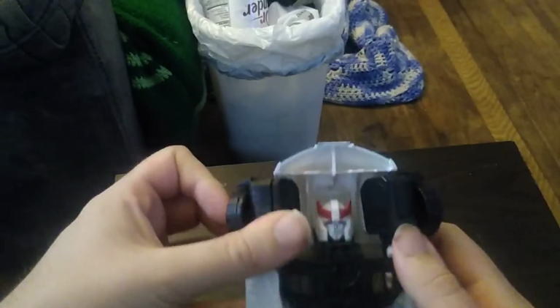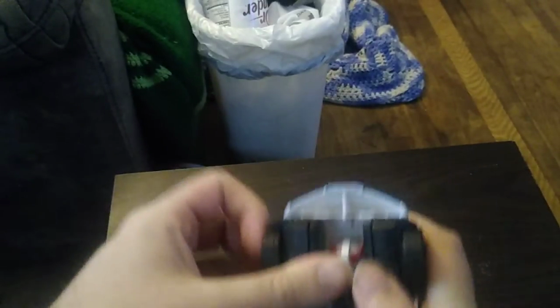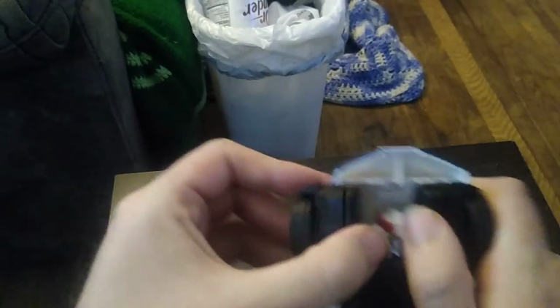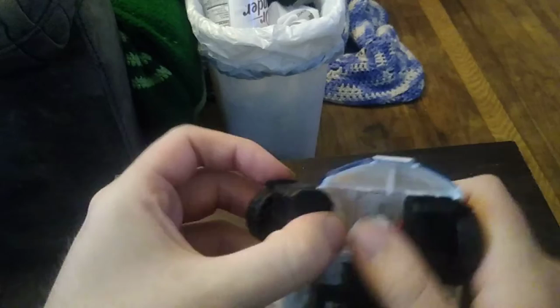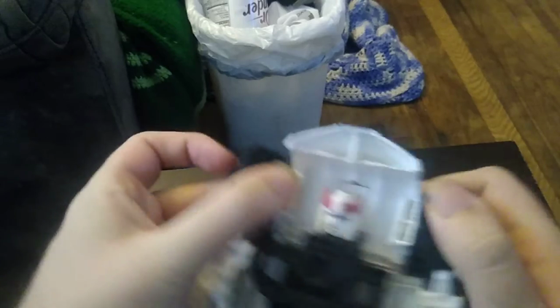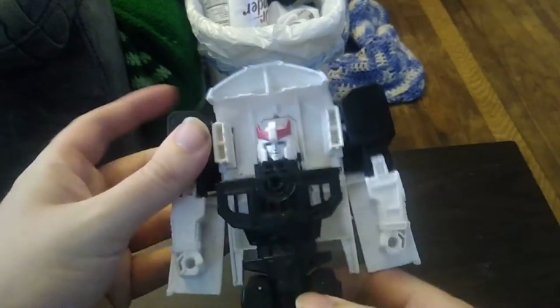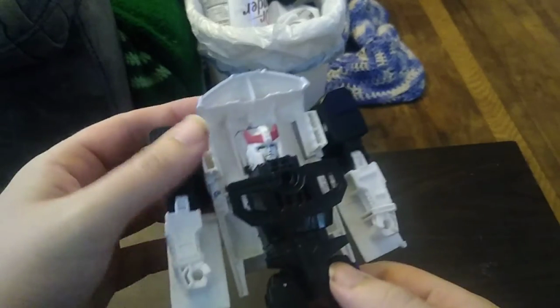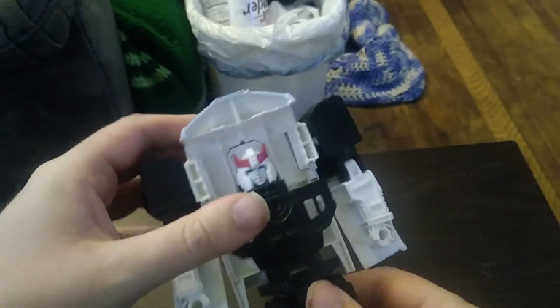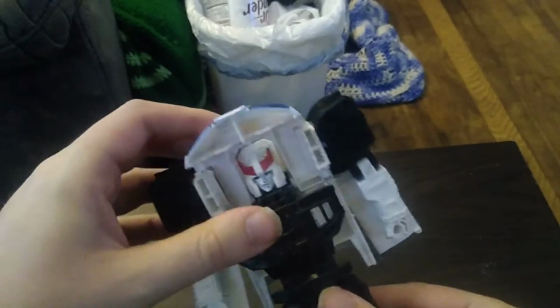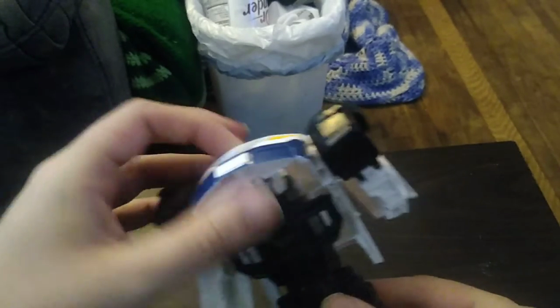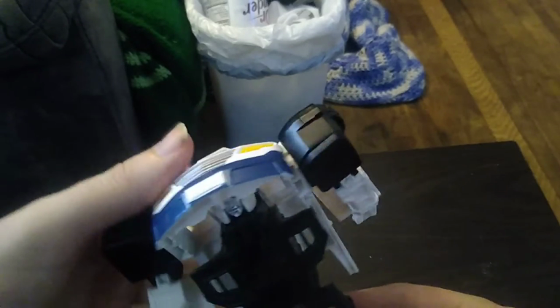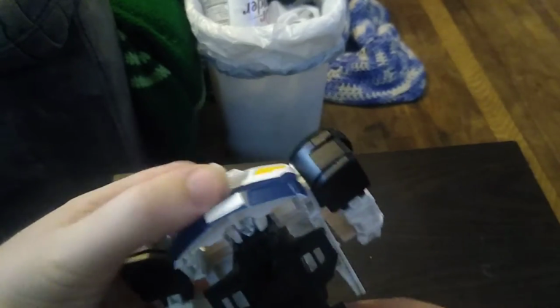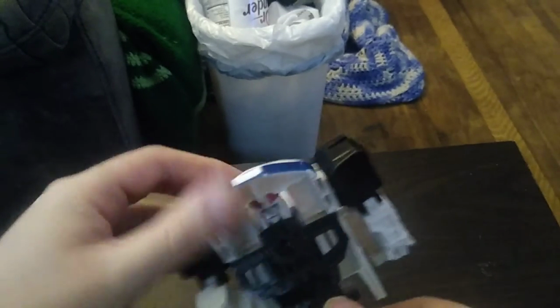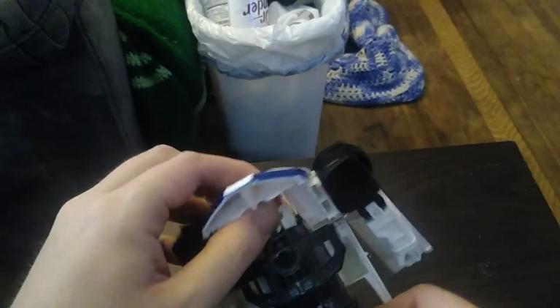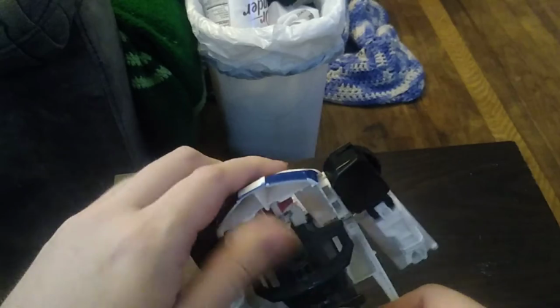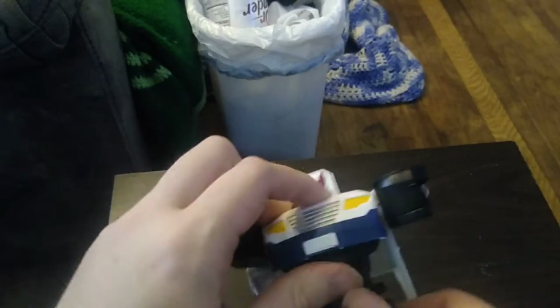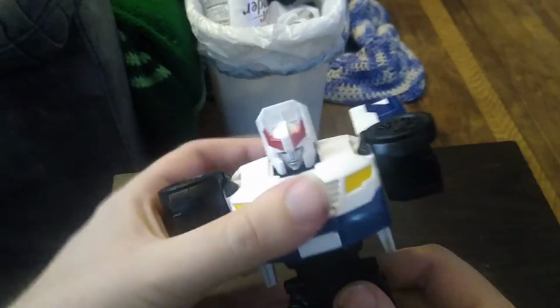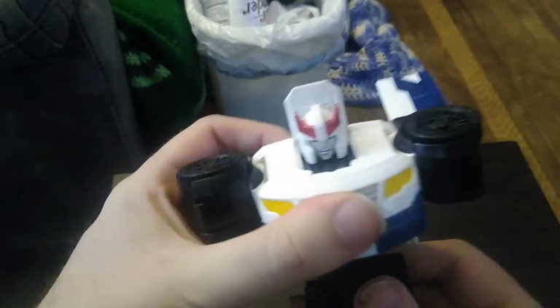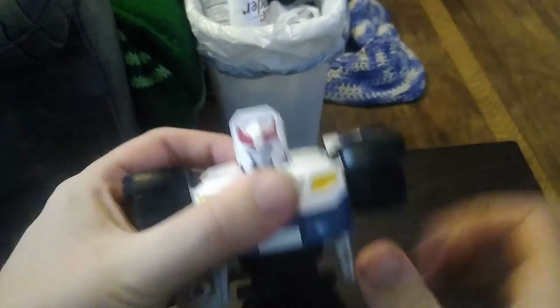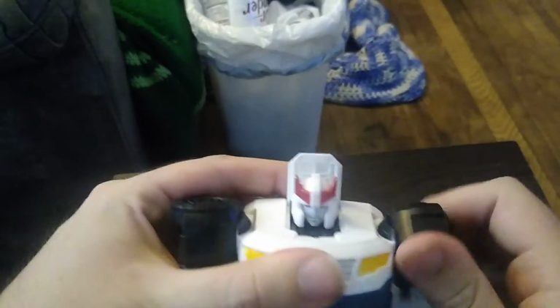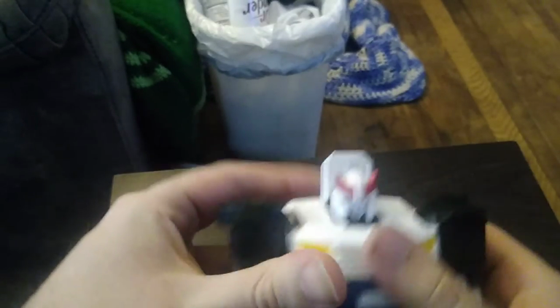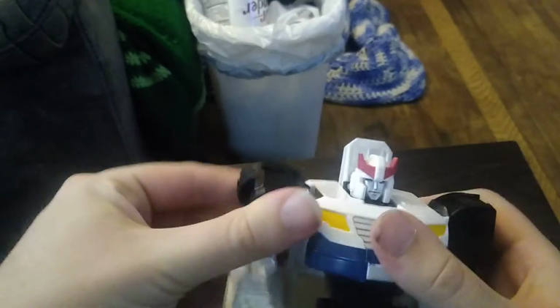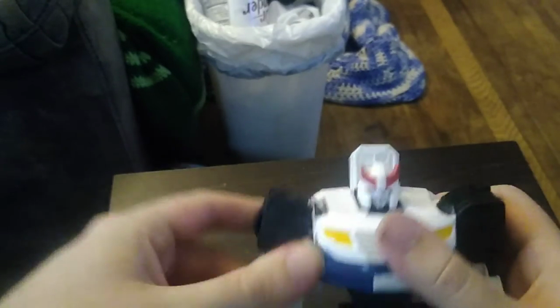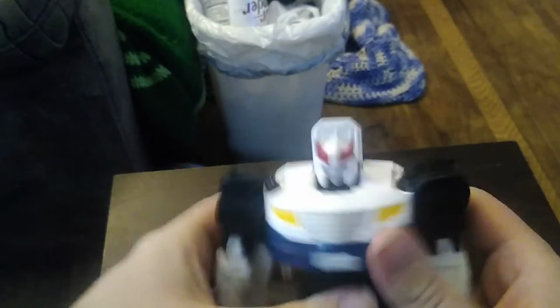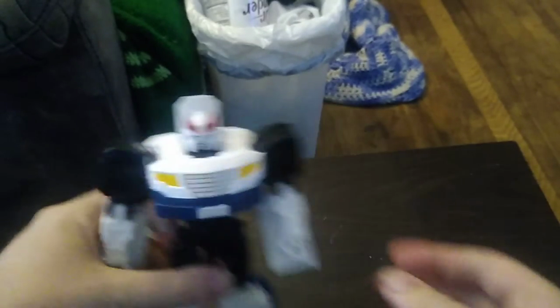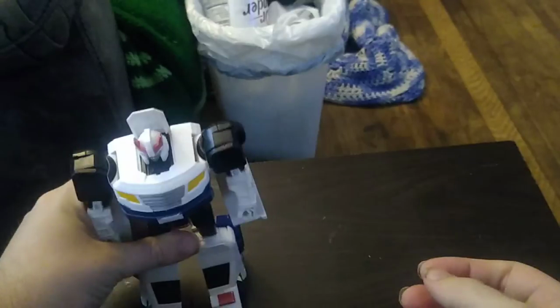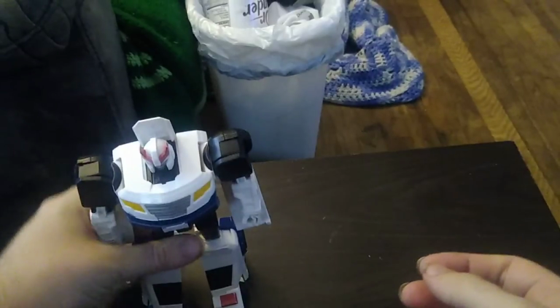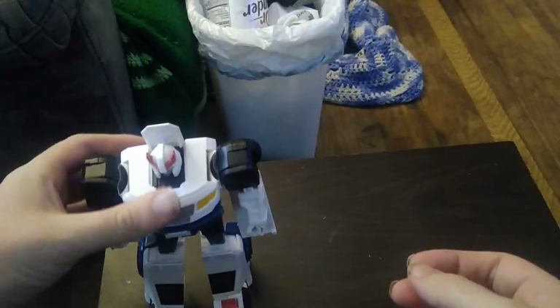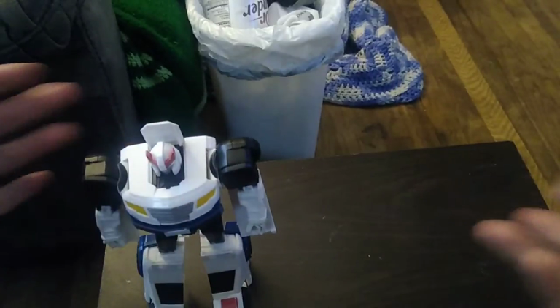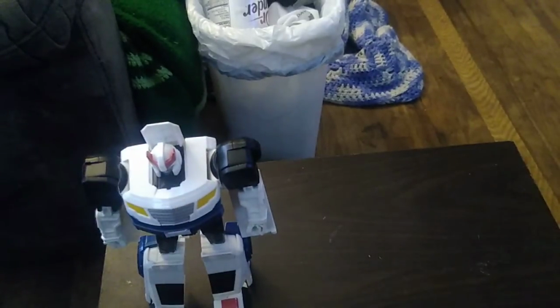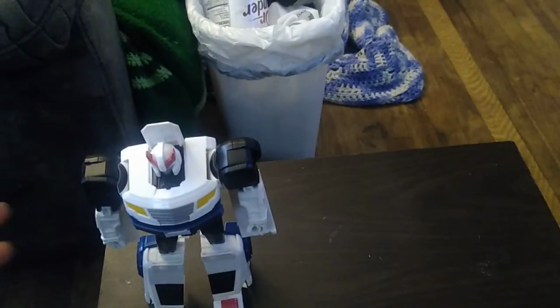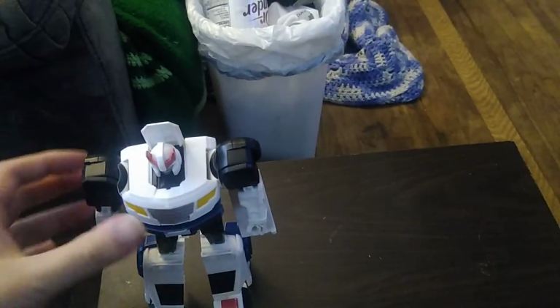We just disconnect the arms like that, and that's how you transform it. Then you lower this panel down to form the chest.